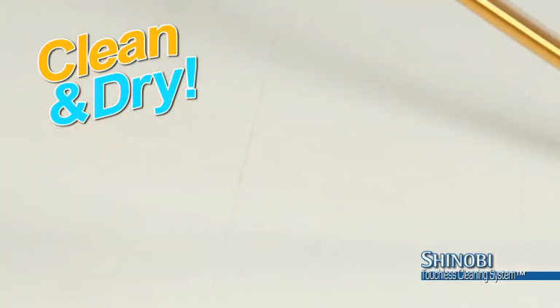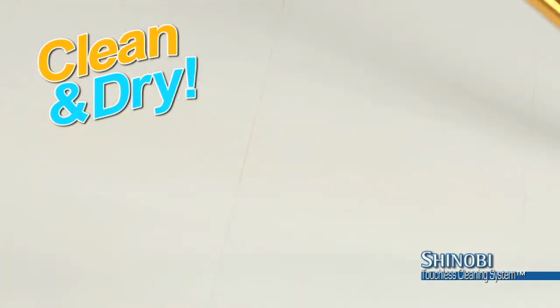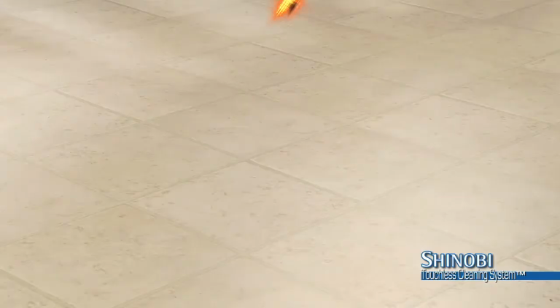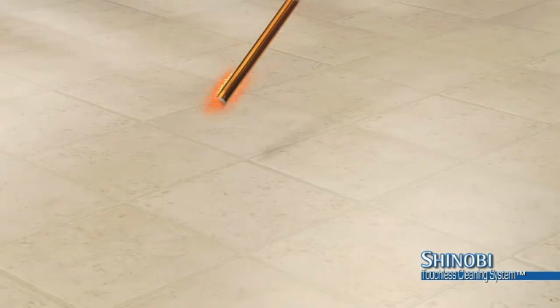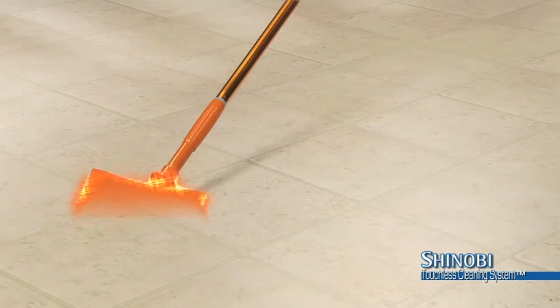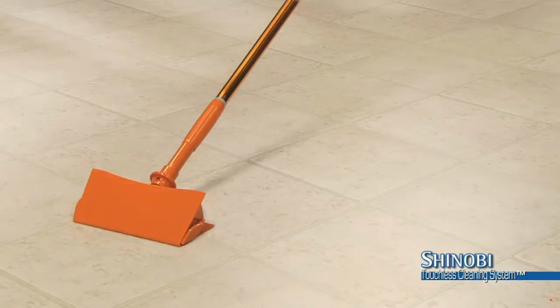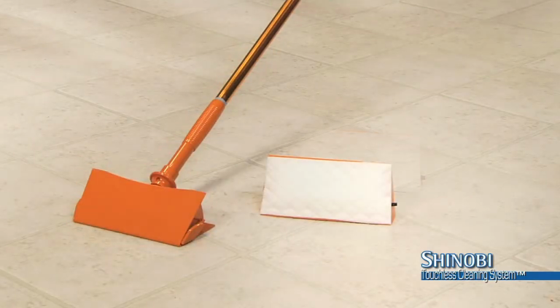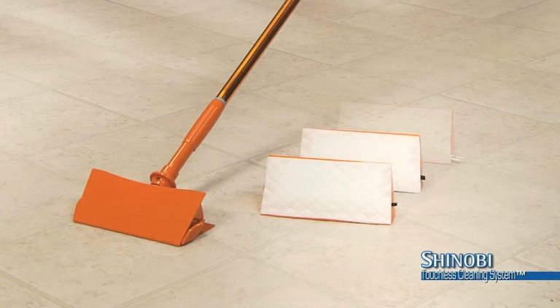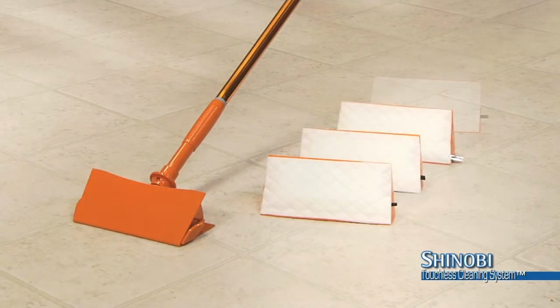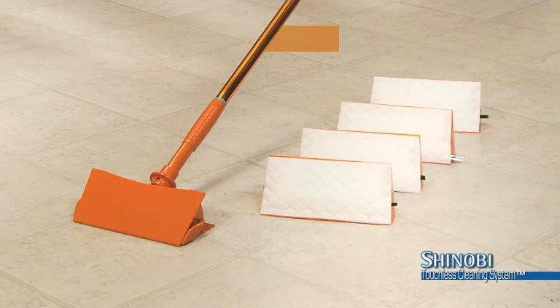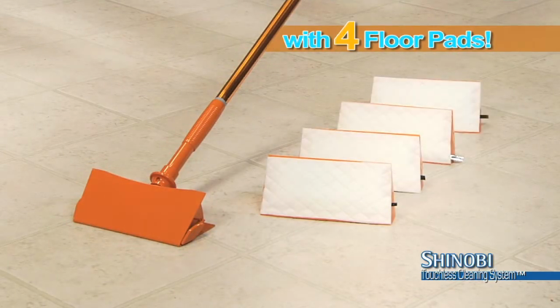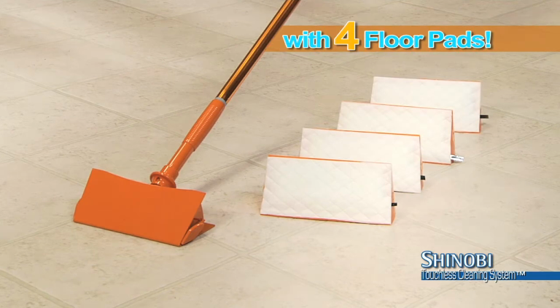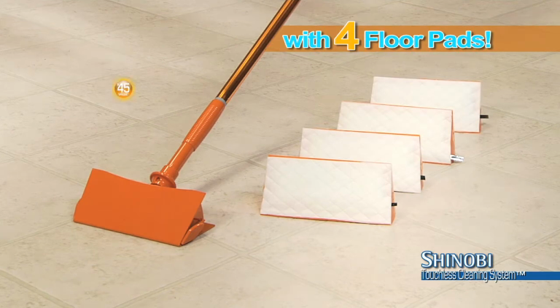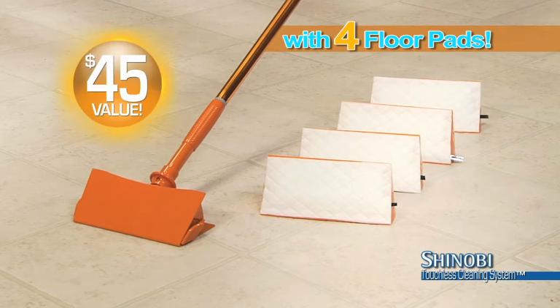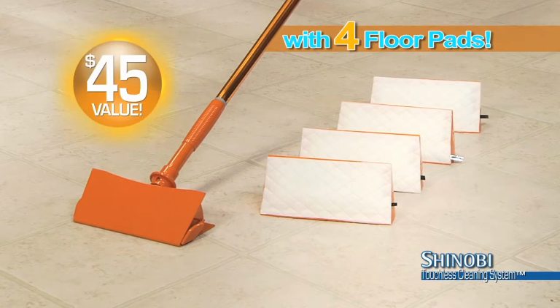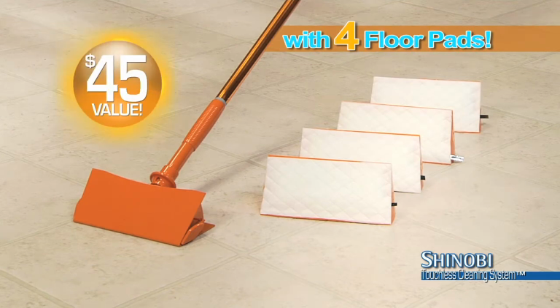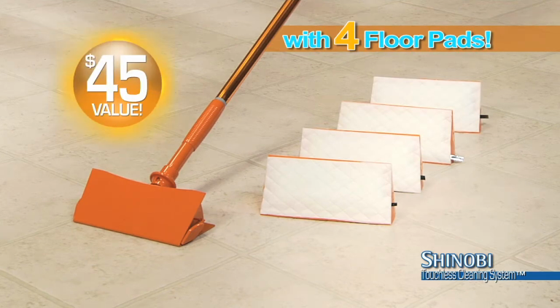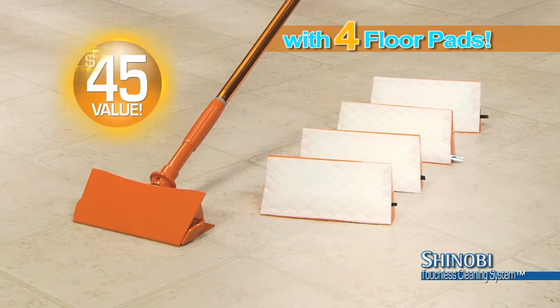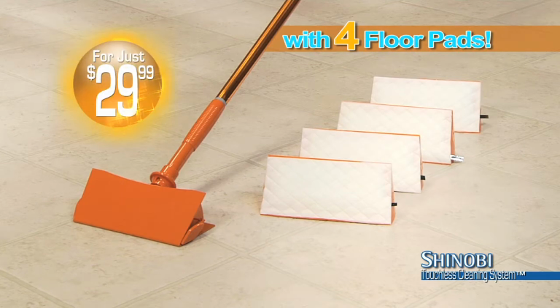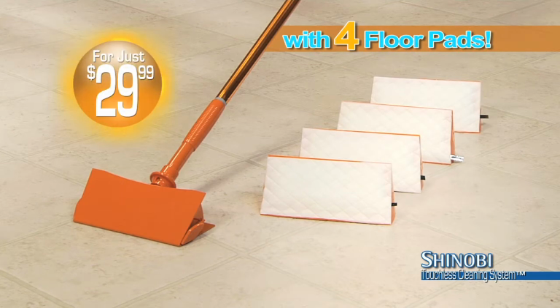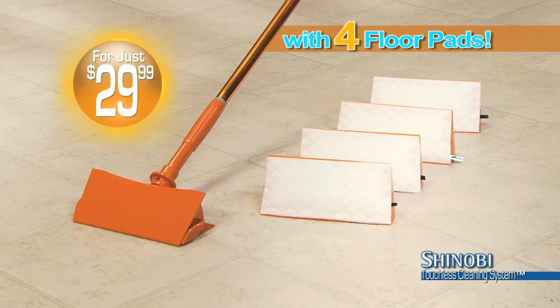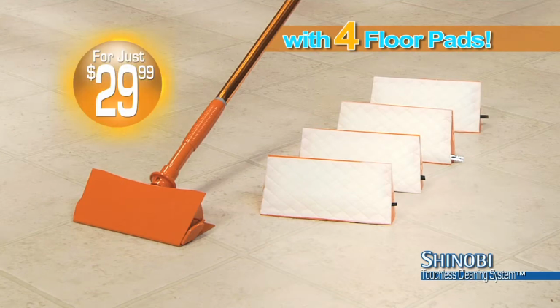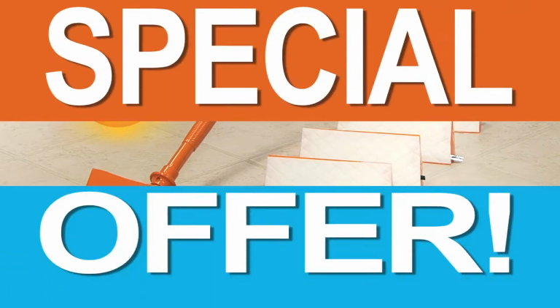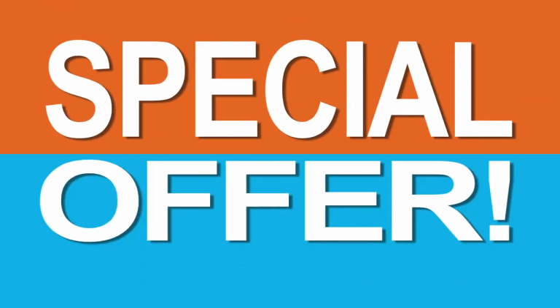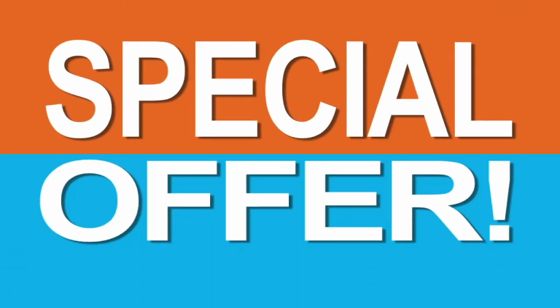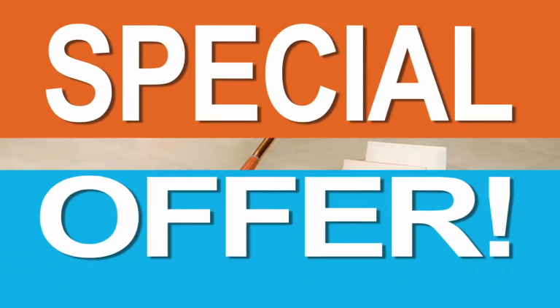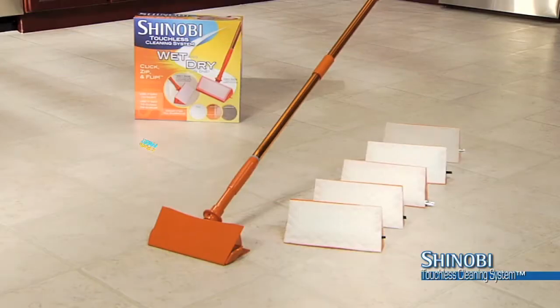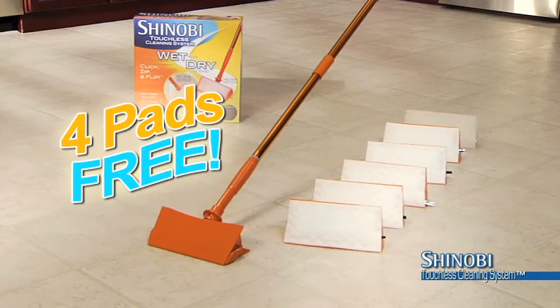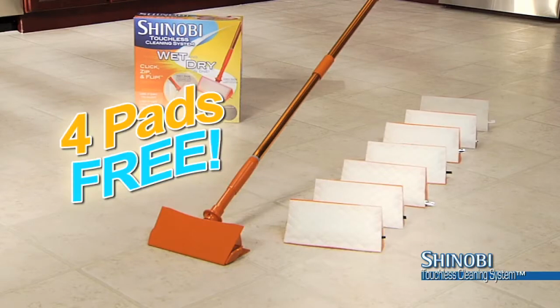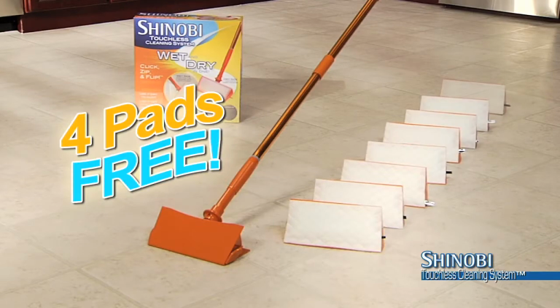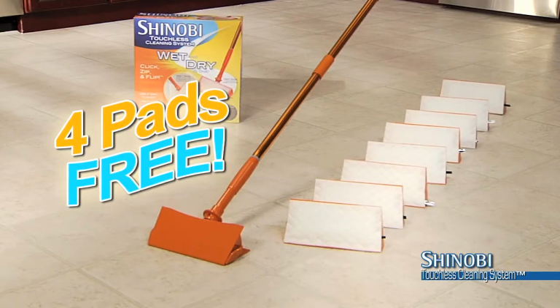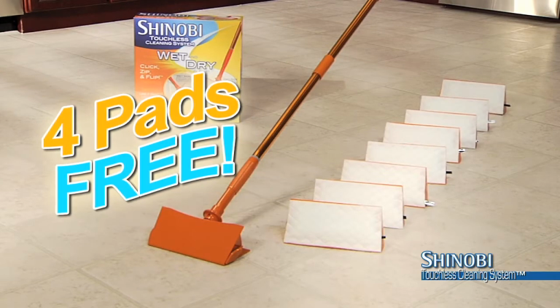Call now to get the complete Shinobi touchless cleaning system with four floor pads — a $45 value — for just $29.99. Plus, if you order now, you'll get four more pads free.